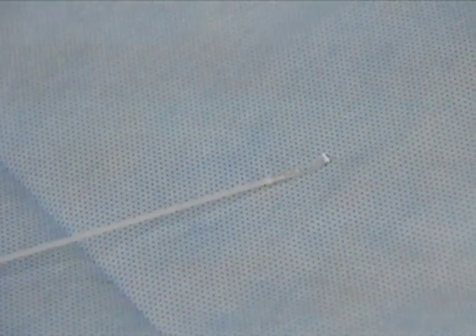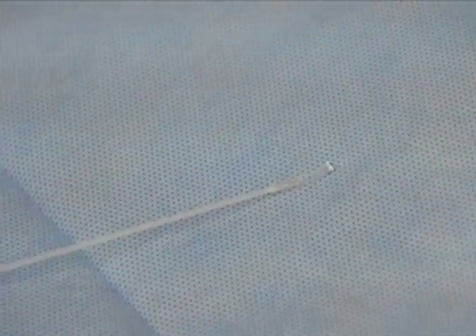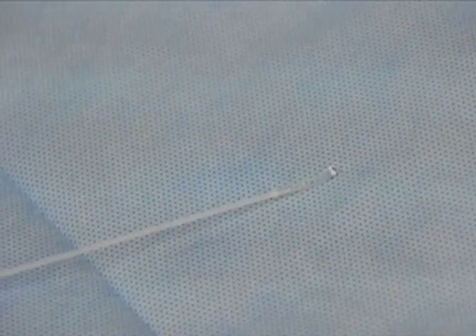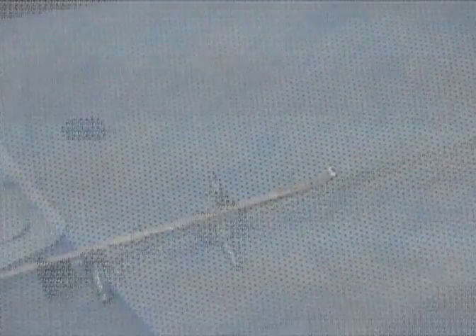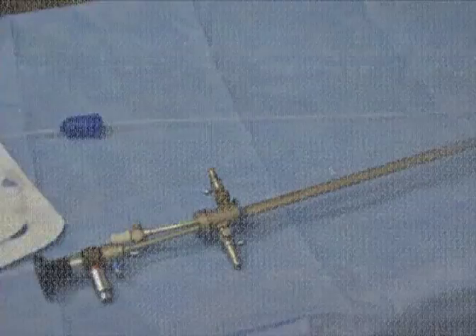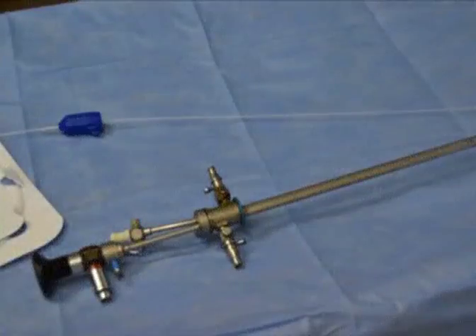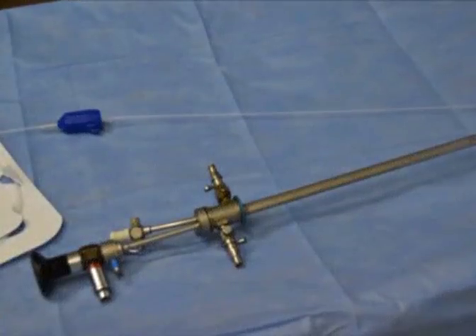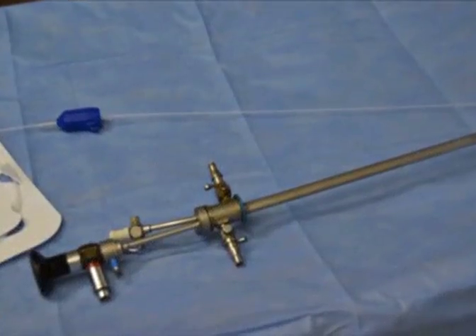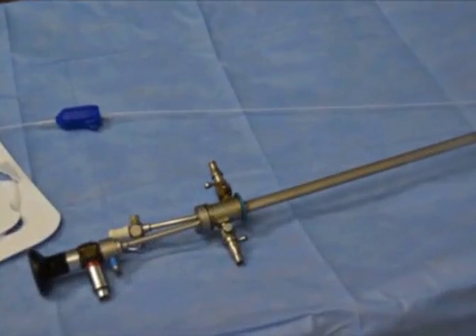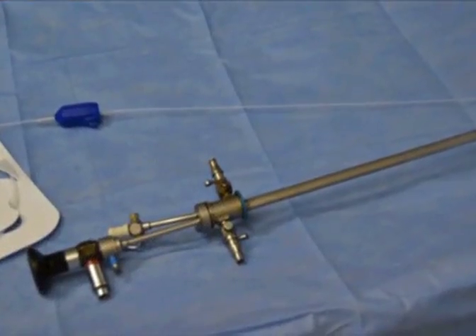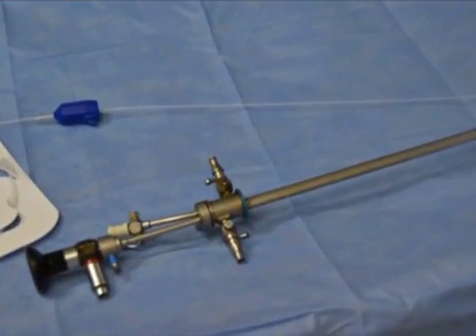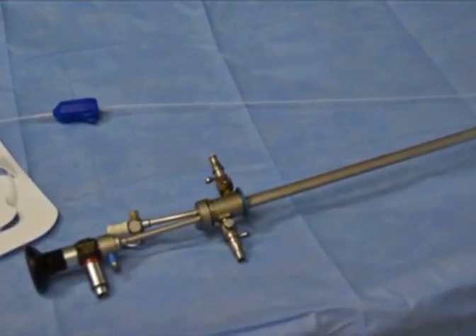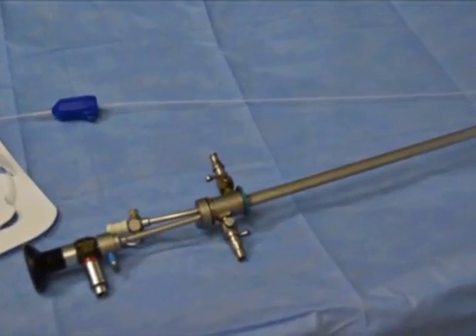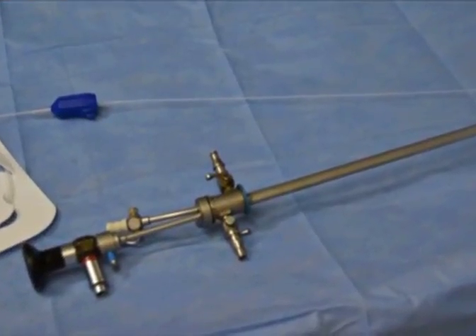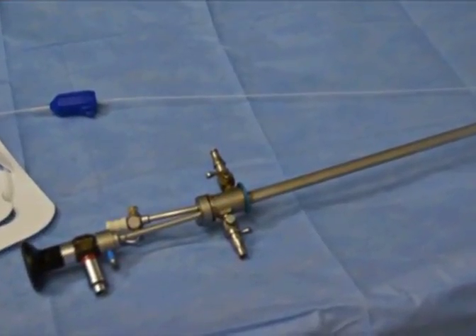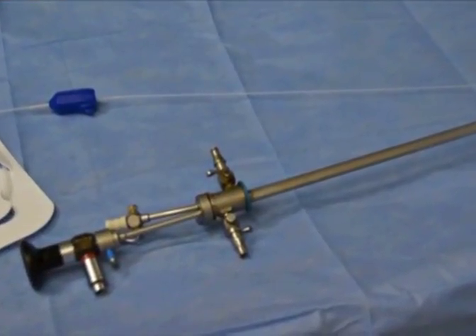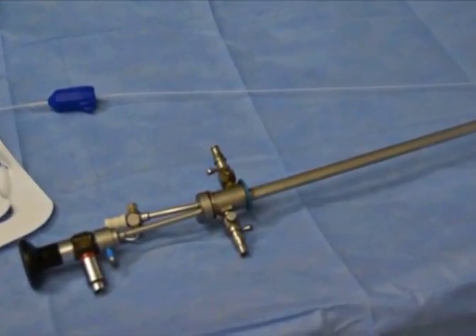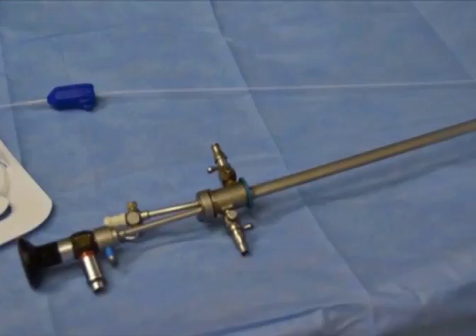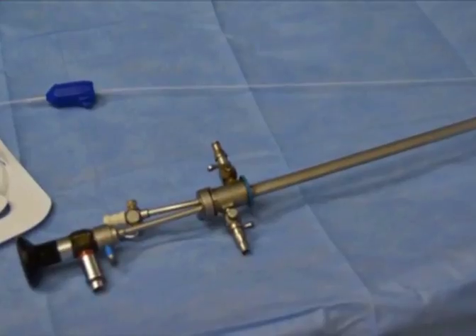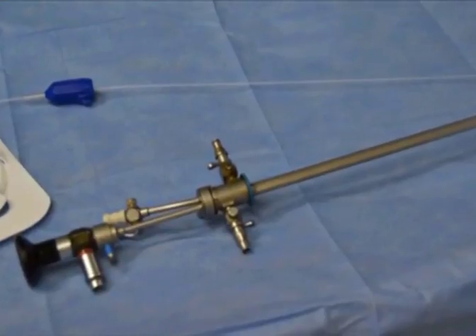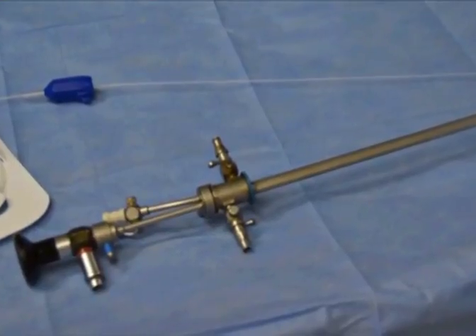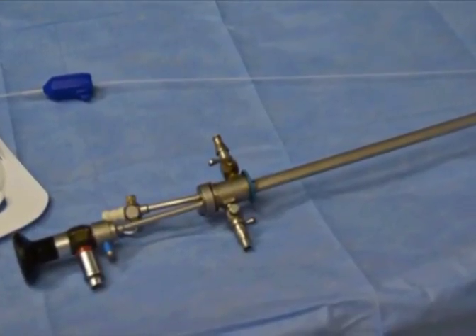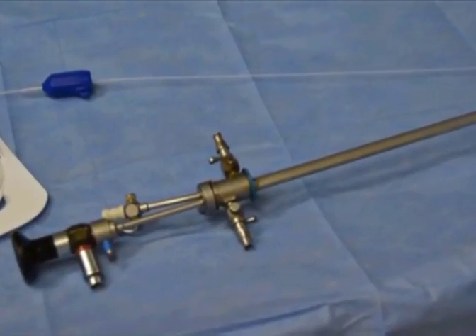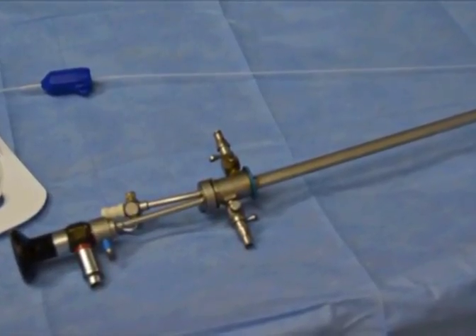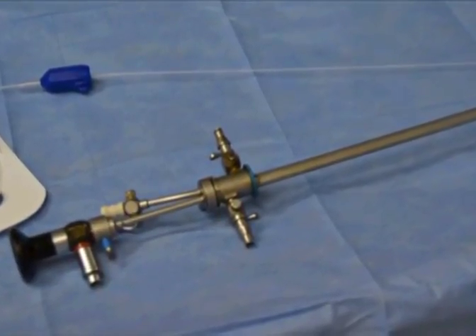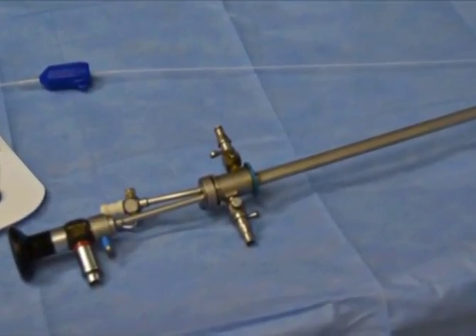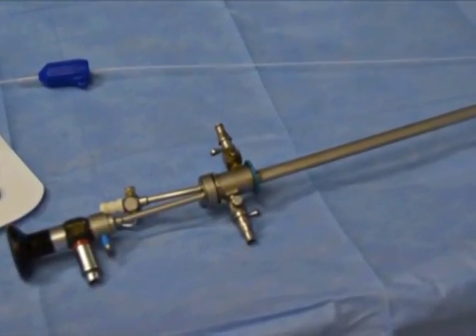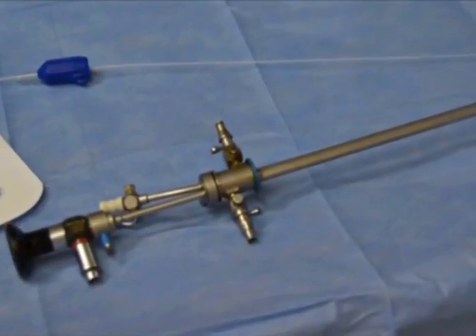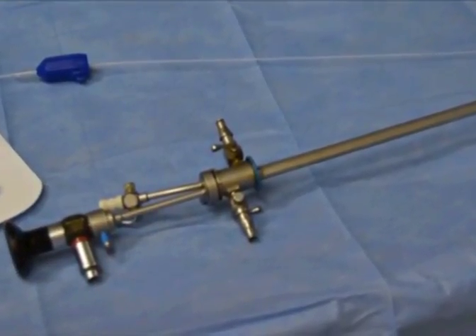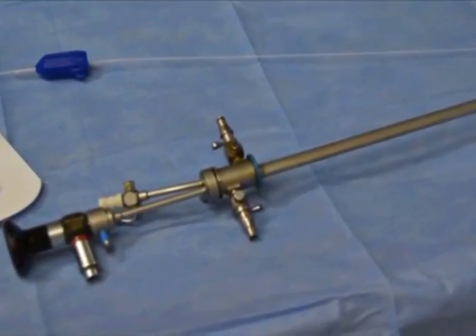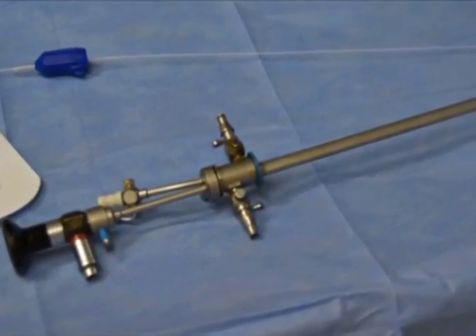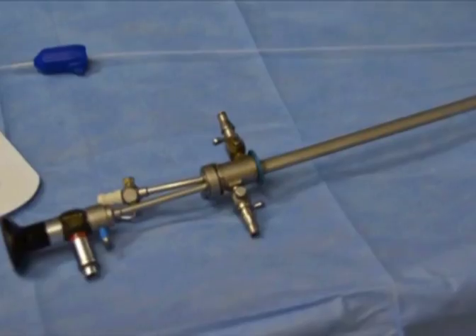This fiber has a handpiece to control the fiber. A continuous irrigation 23 French sheath and a 30 degrees telescope from Storrs, Germany is used for the procedure.